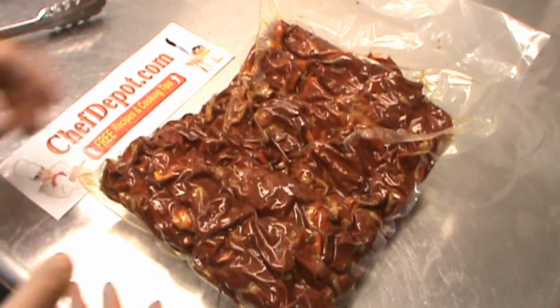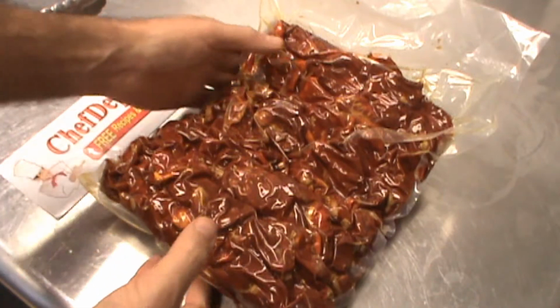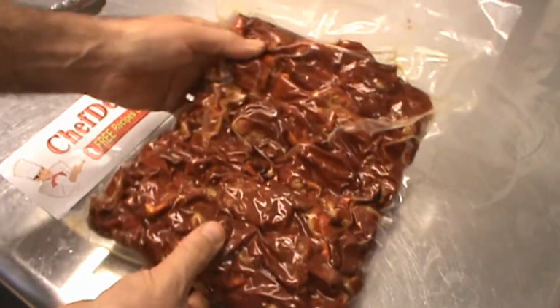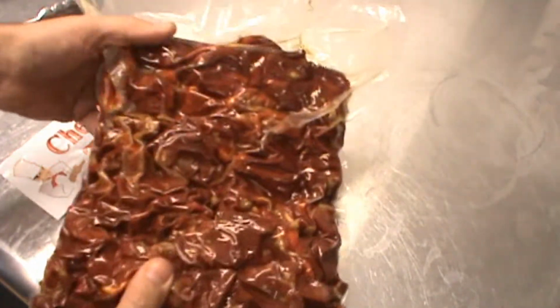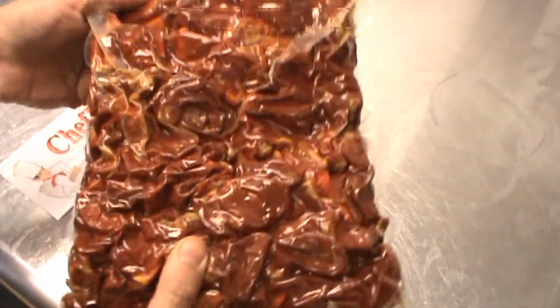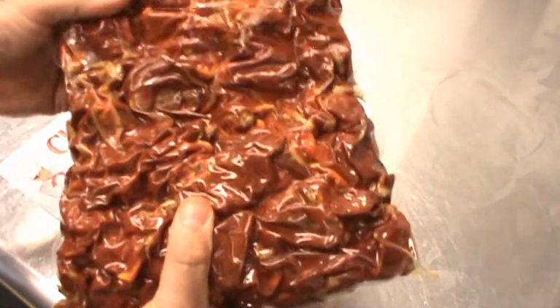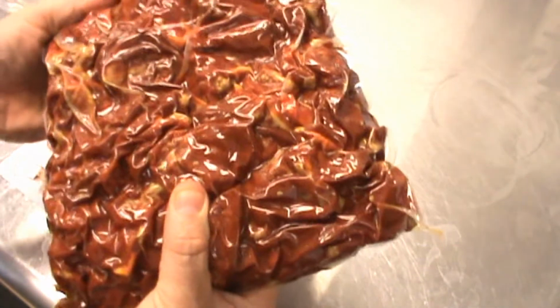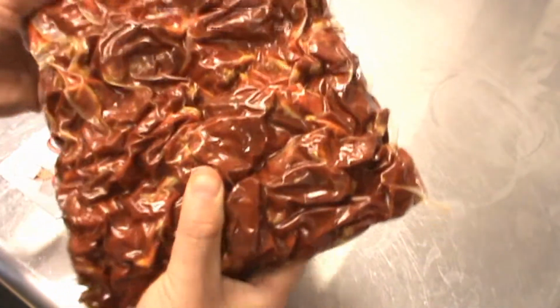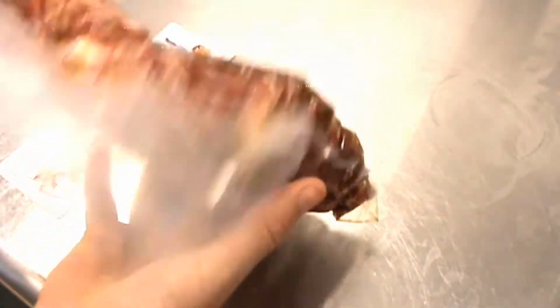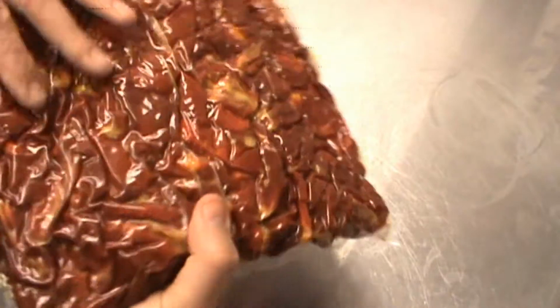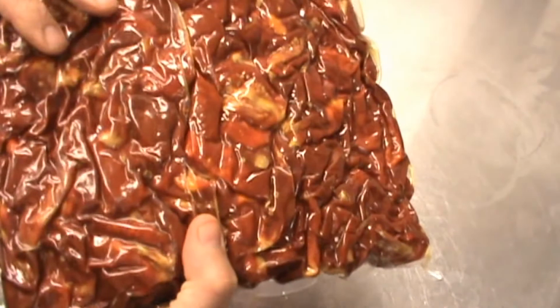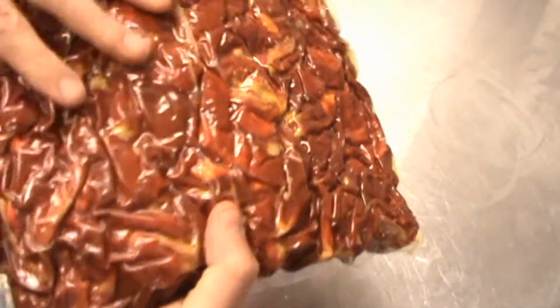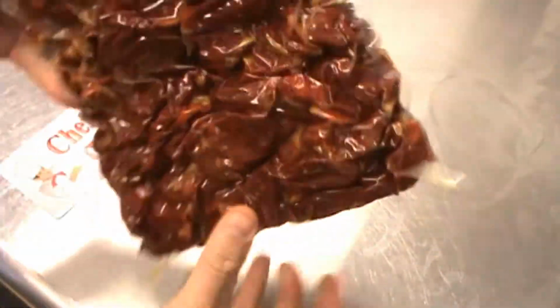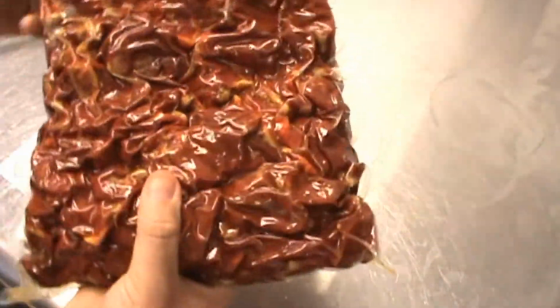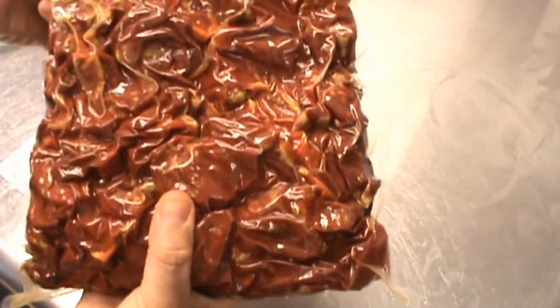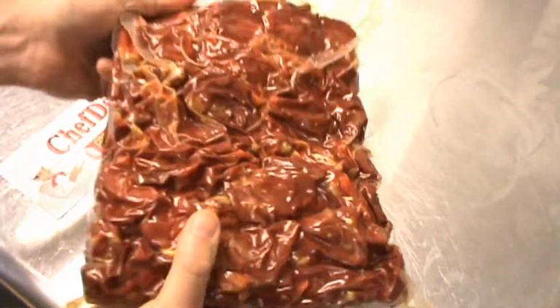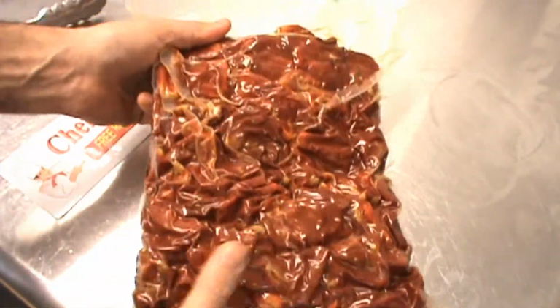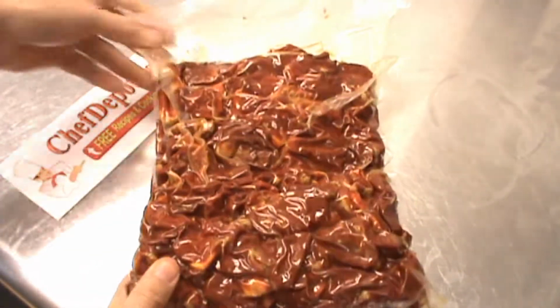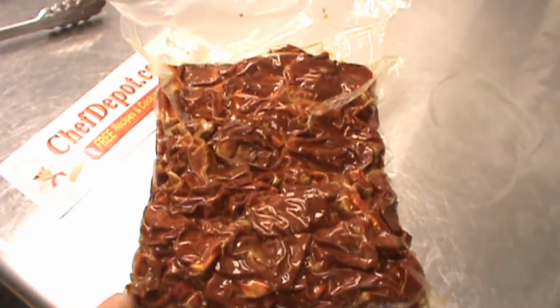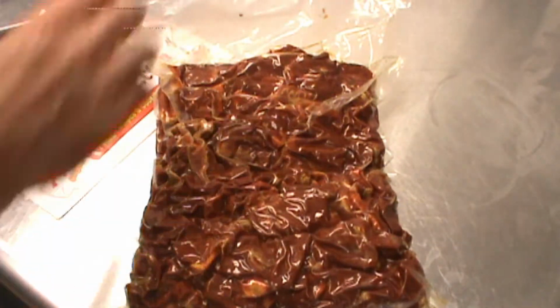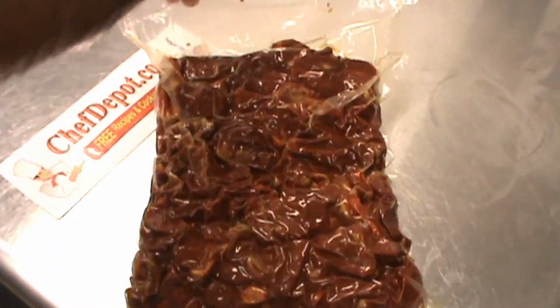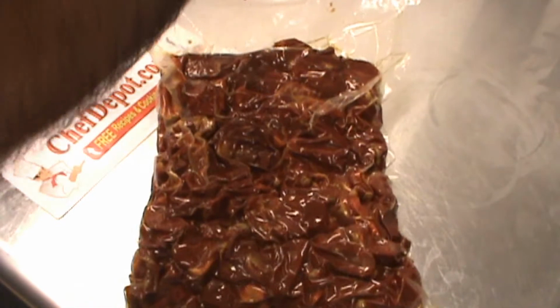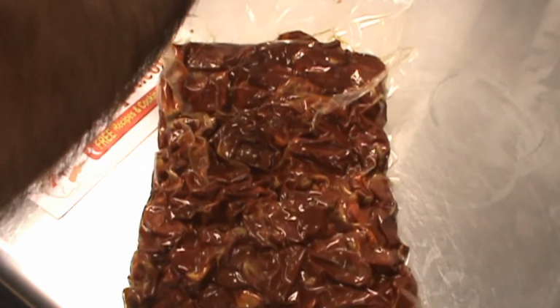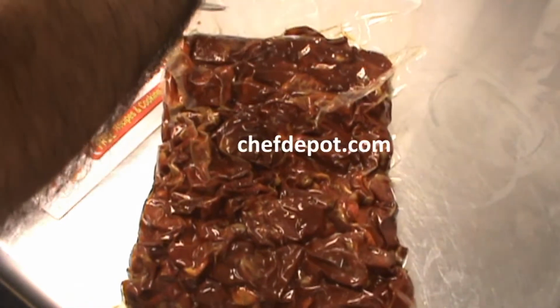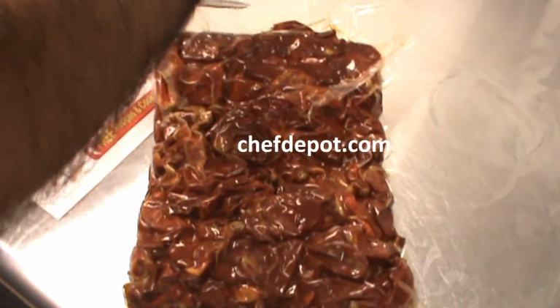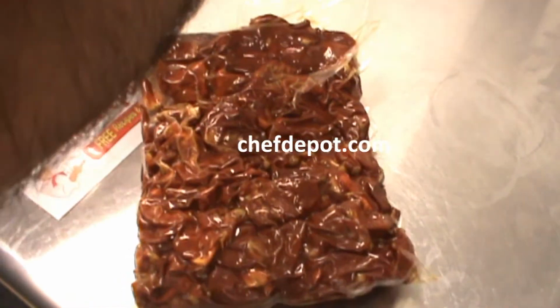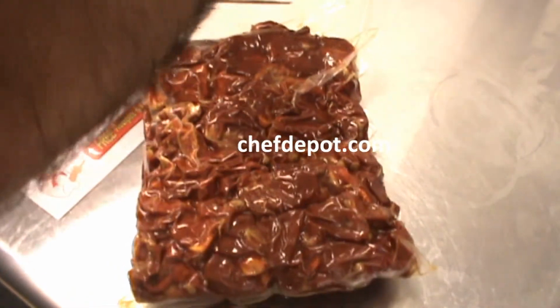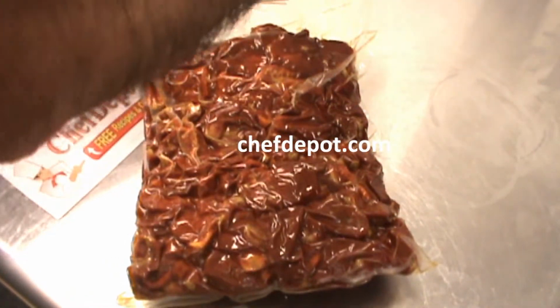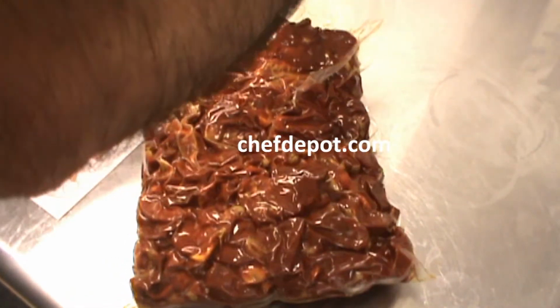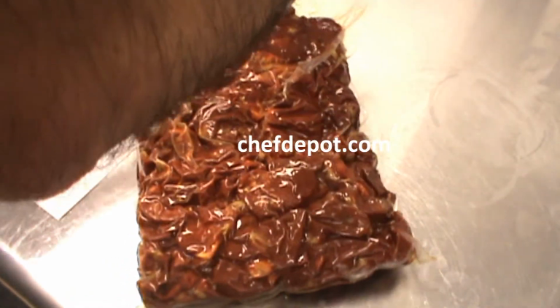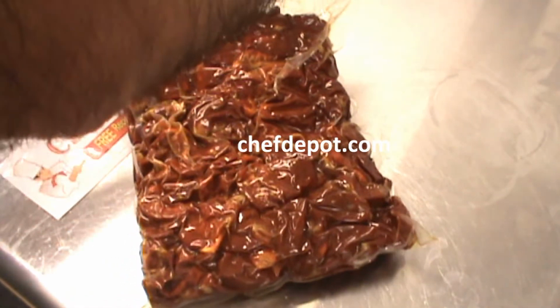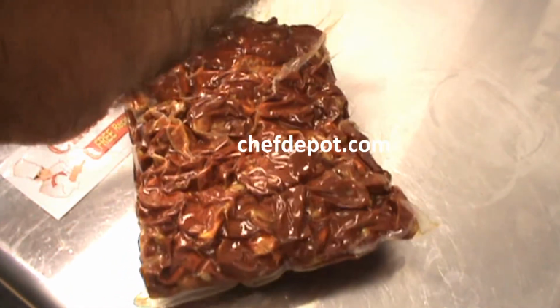Here we are in one of the kitchens and we've got these wonderful succulent fresh sun-dried tomatoes. These are super red tomatoes. Shrink wrapped, of course, keeps in the maximum freshness.